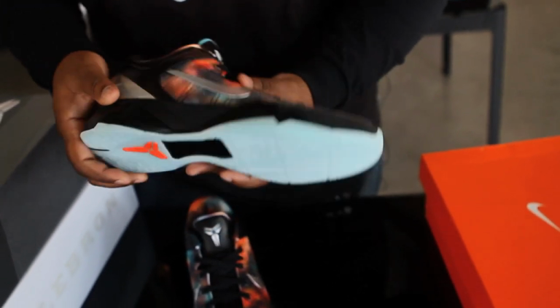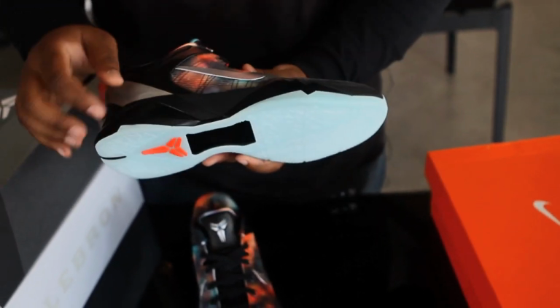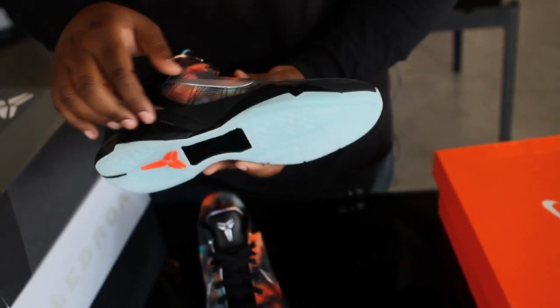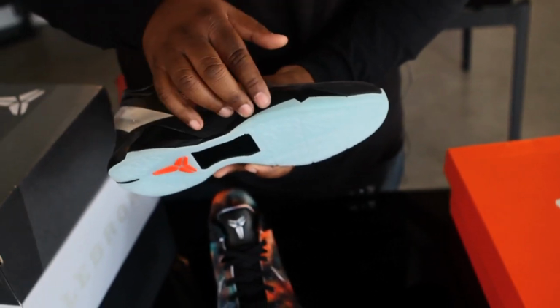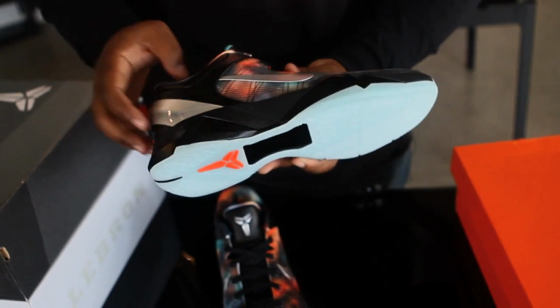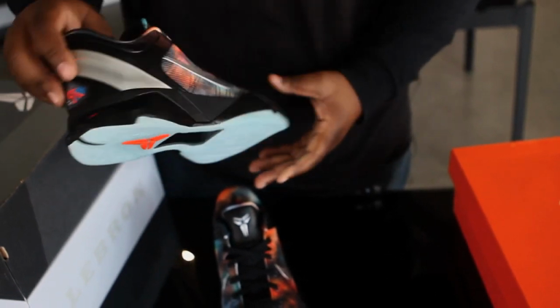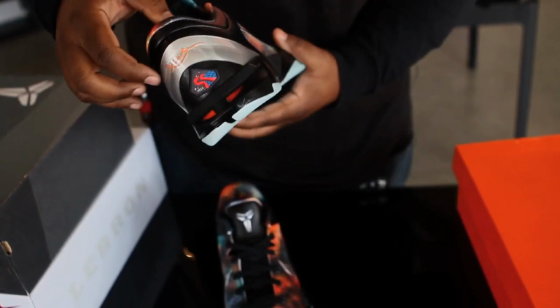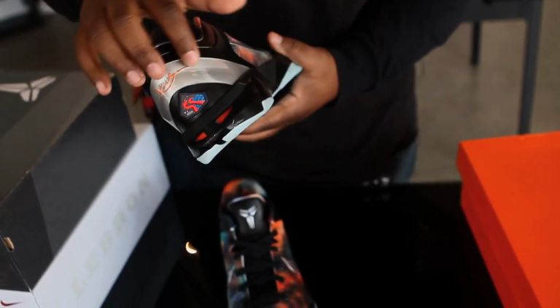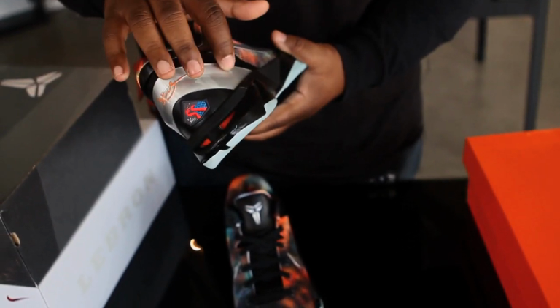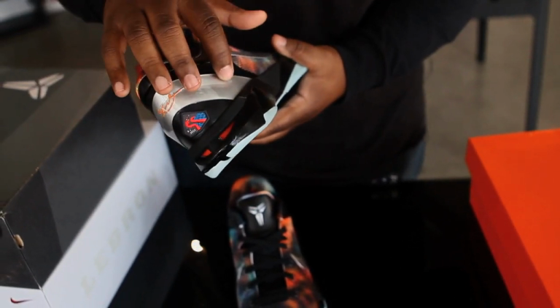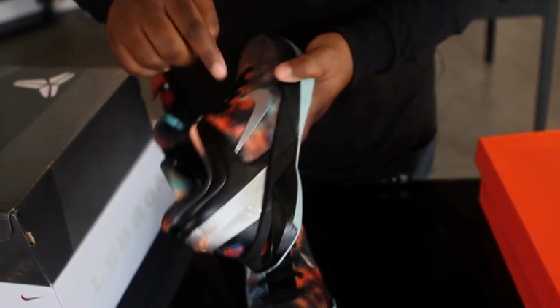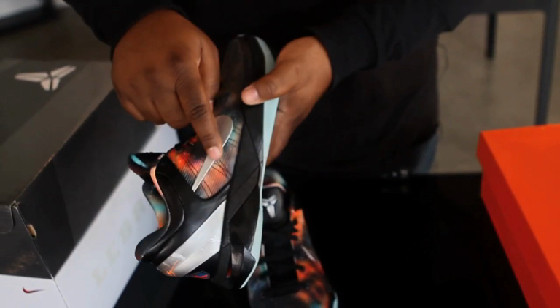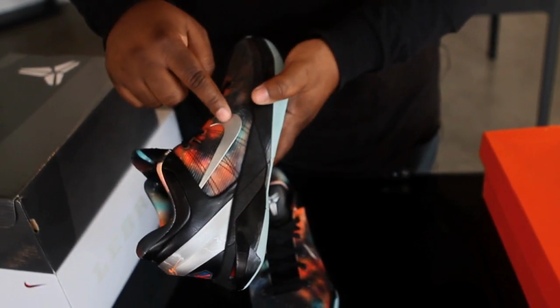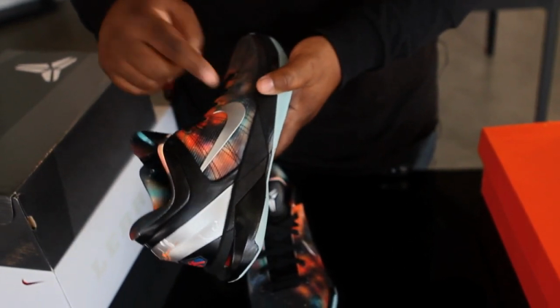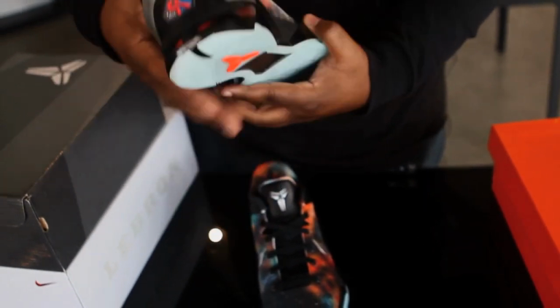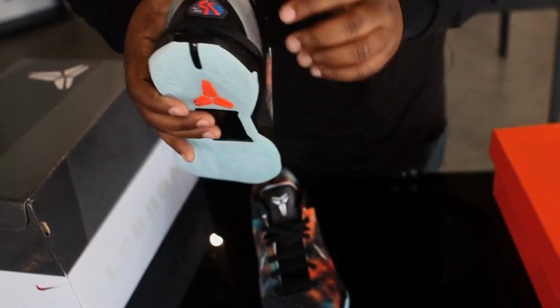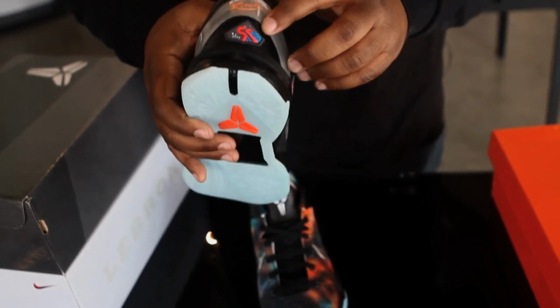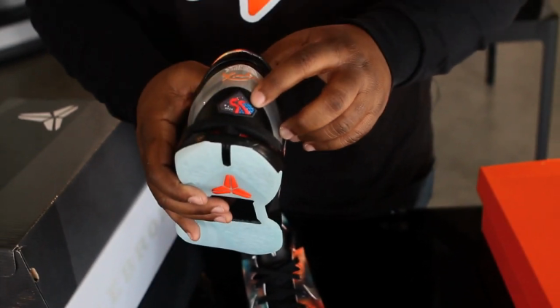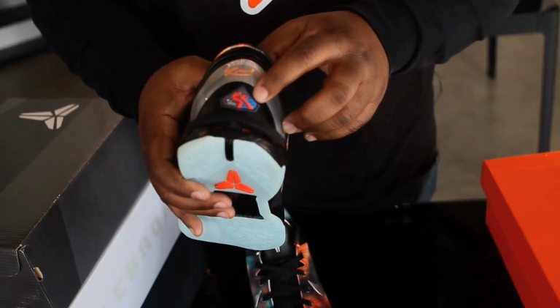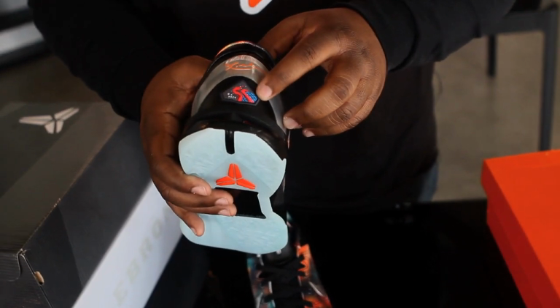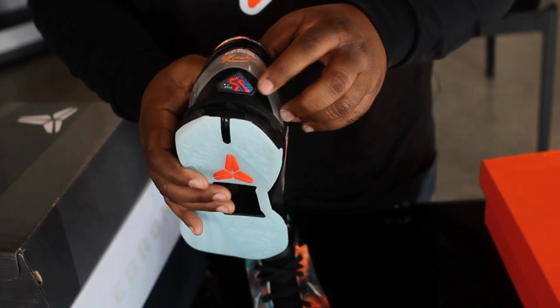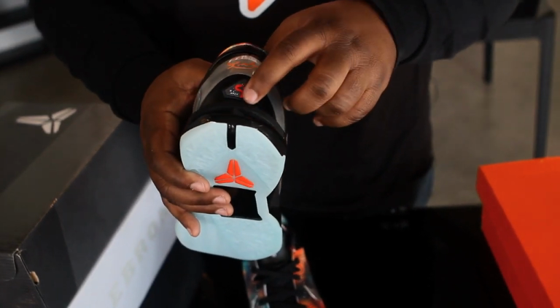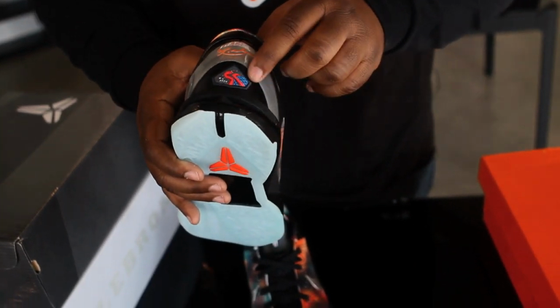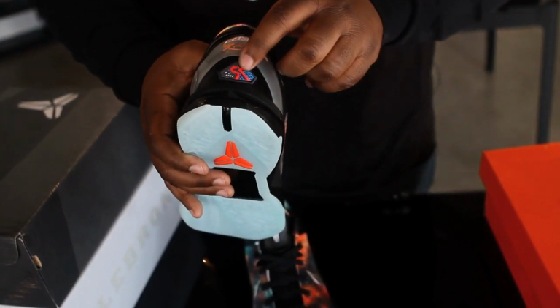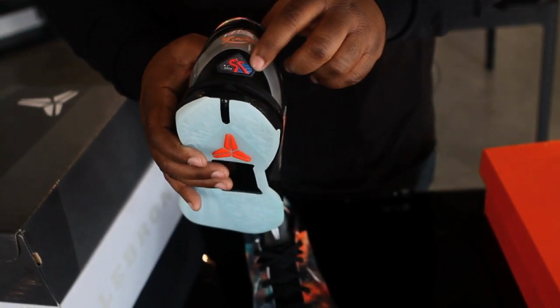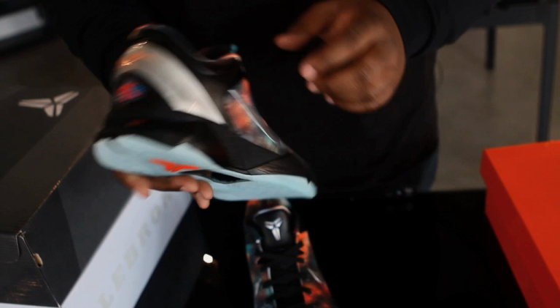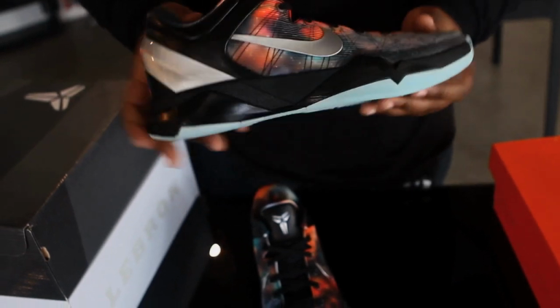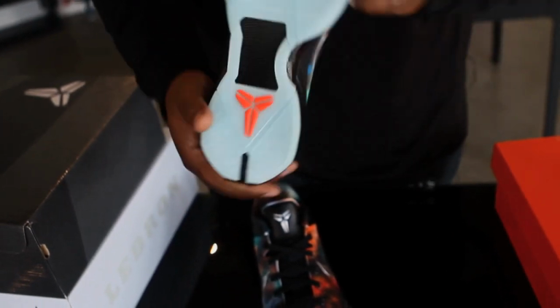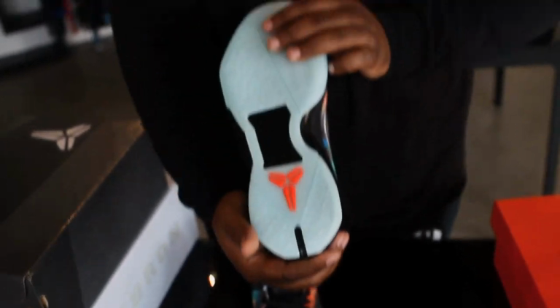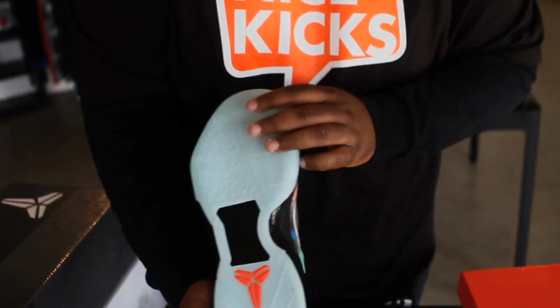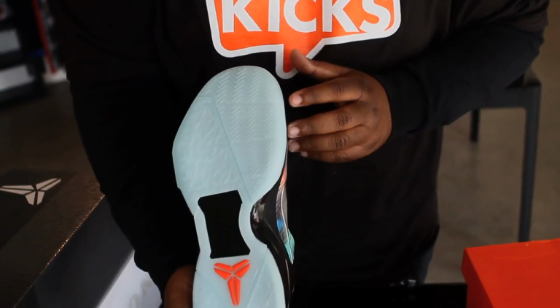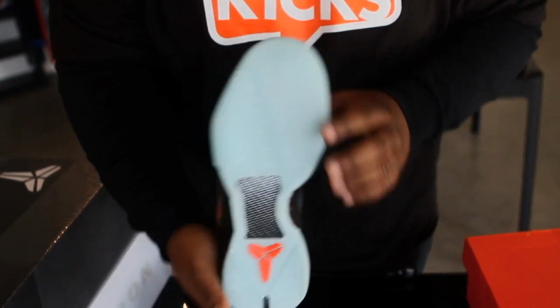It also uses an all-black midsole, with a metallic silver back tab and a metallic silver Nike swoosh. Here on the back, you'll also notice a KB24 patch, with a mamba wrapped around the planet on it. And the bottom of this shoe is also glow-in-the-dark.